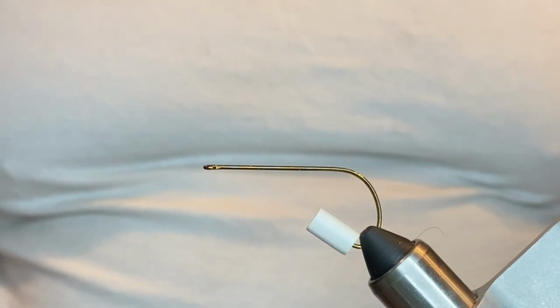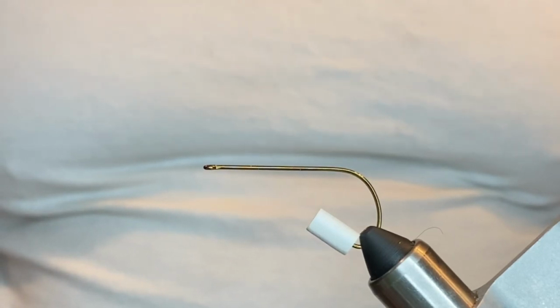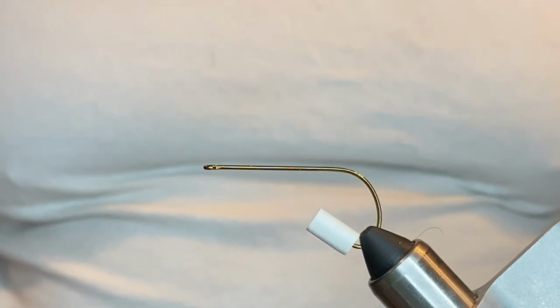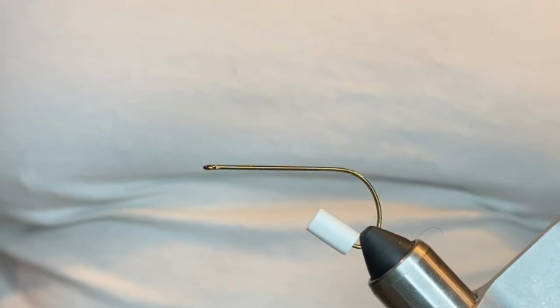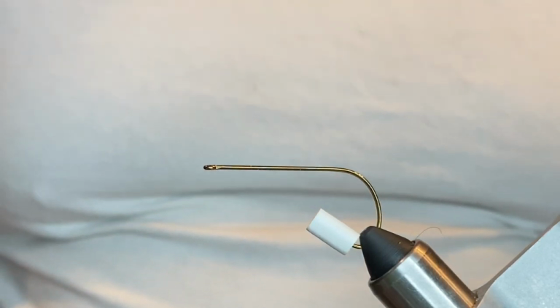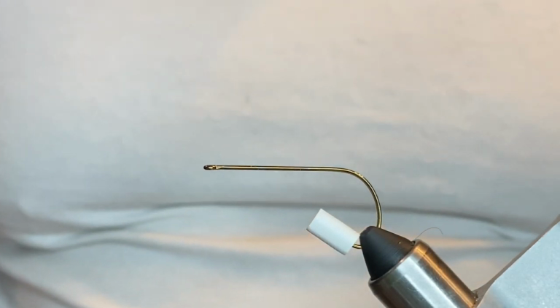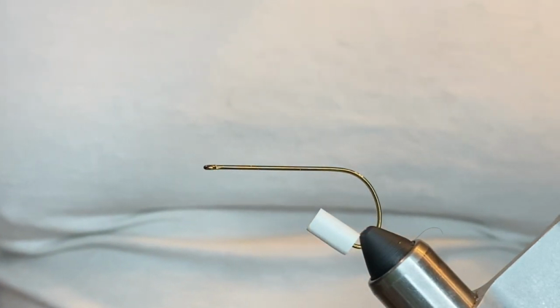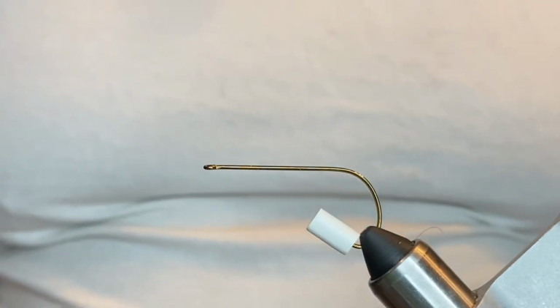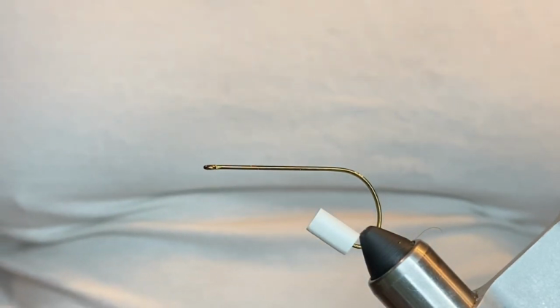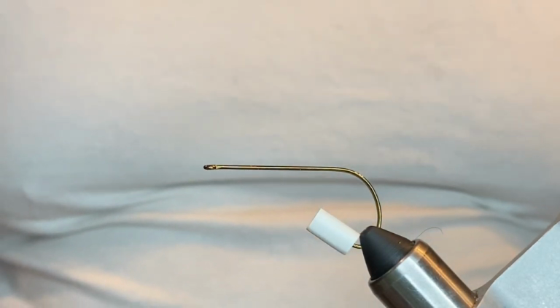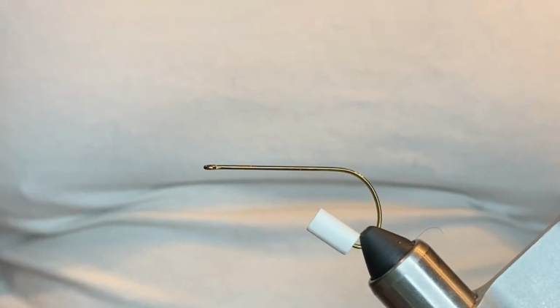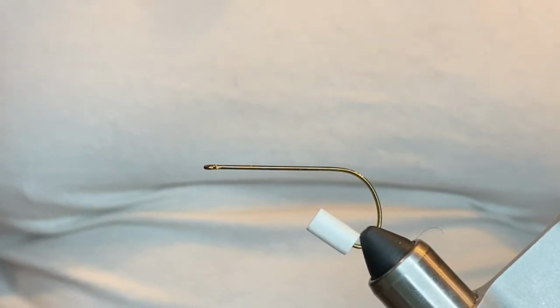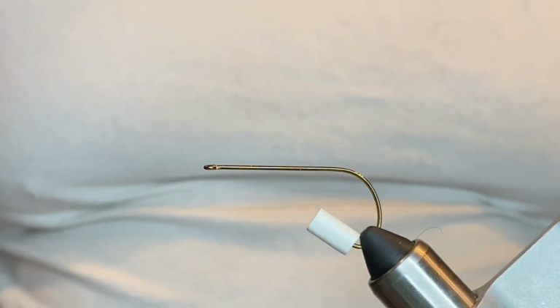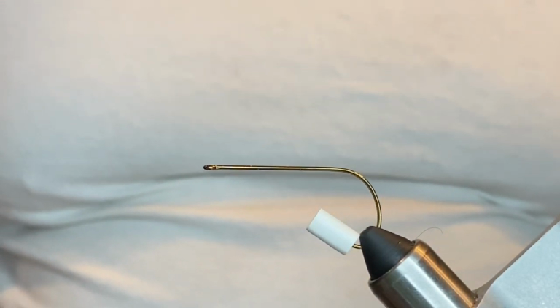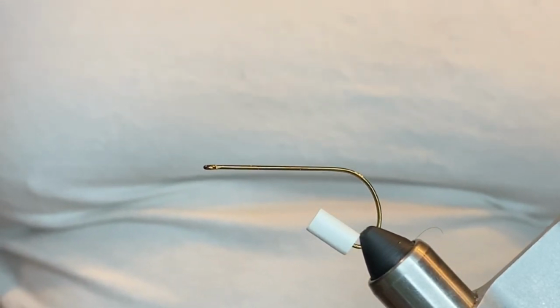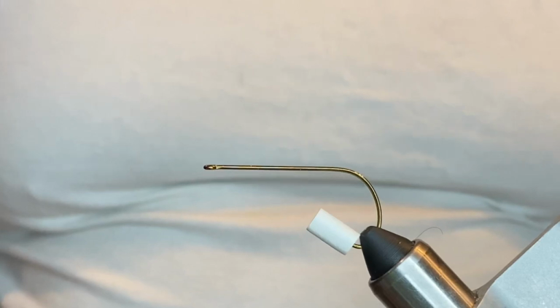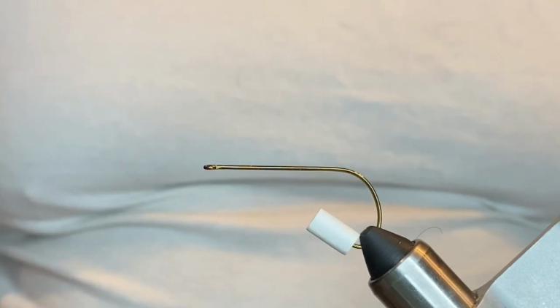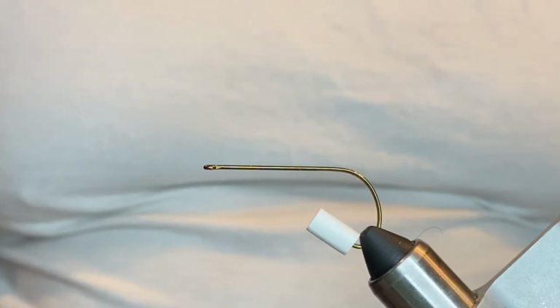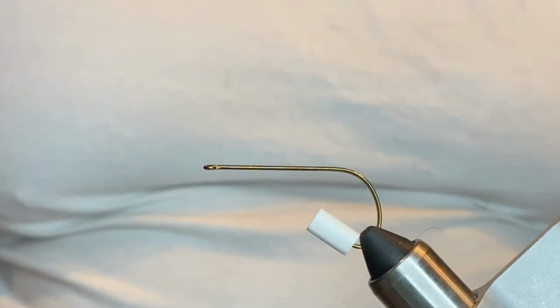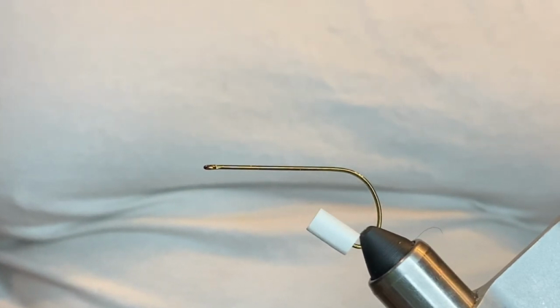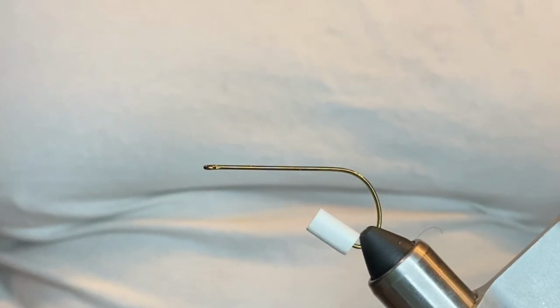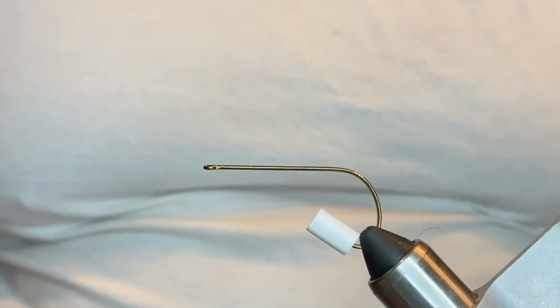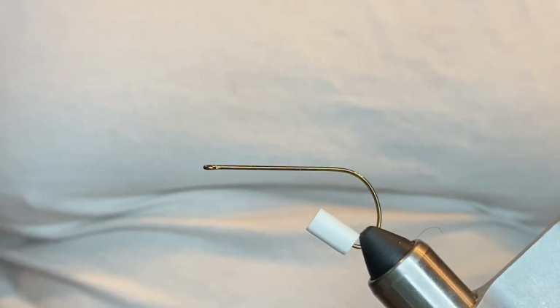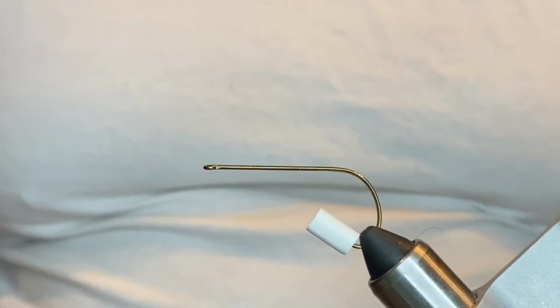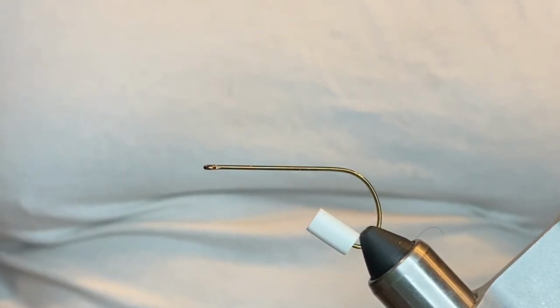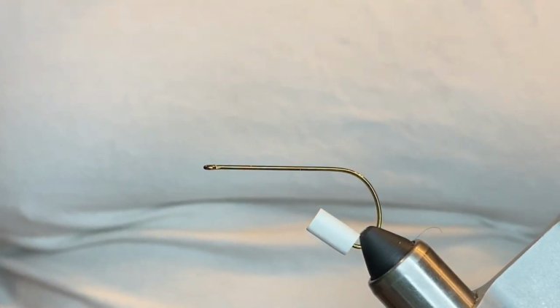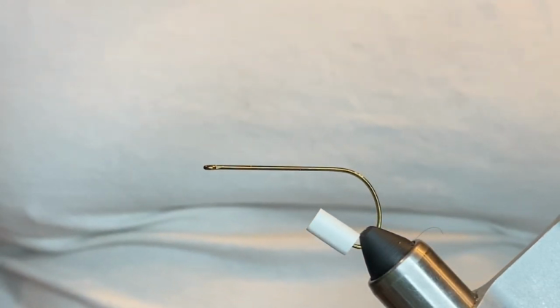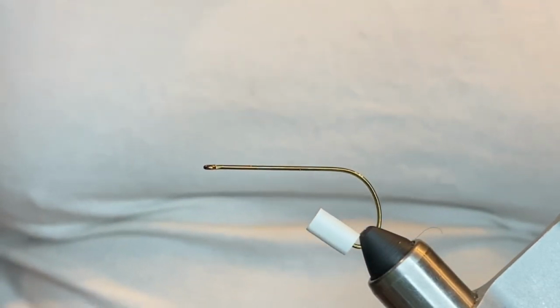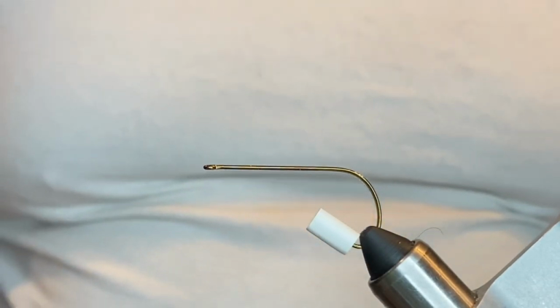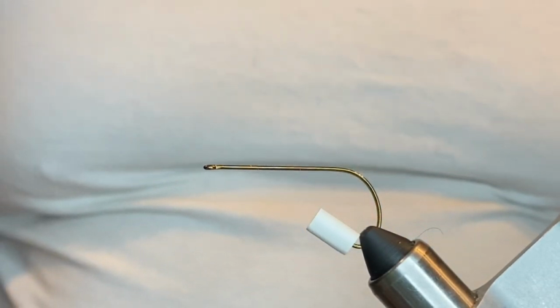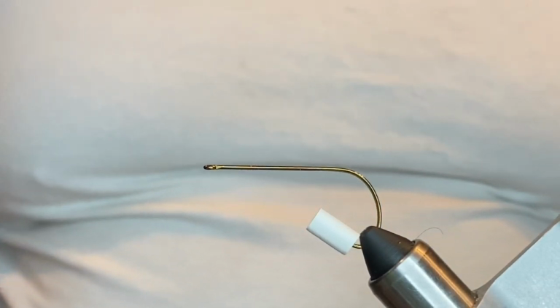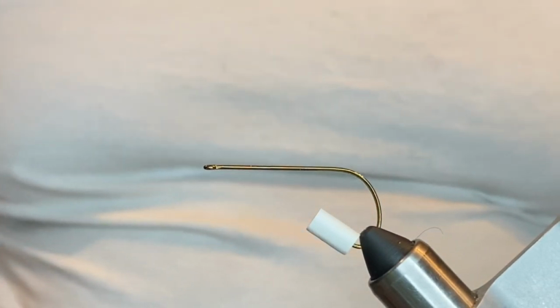Alright y'all, welcome back. What we're going to tie tonight is the Crease Fly. This is a salt water or fresh water fly. It's a very effective top water popper. Very easy to make.